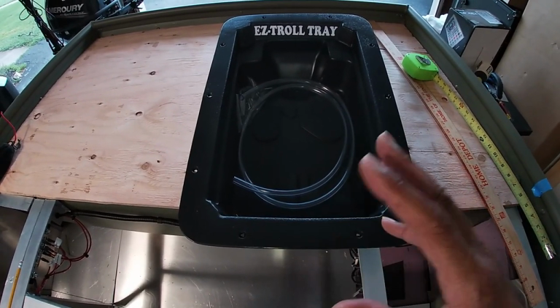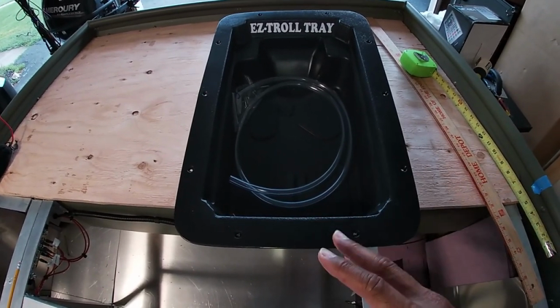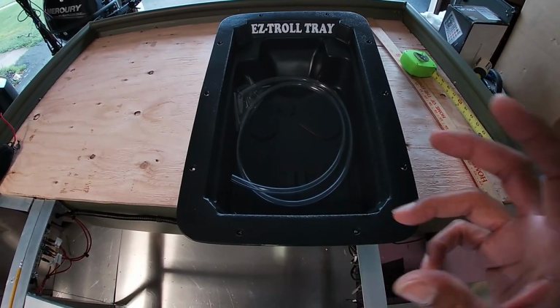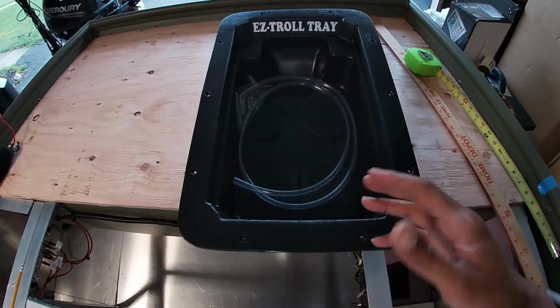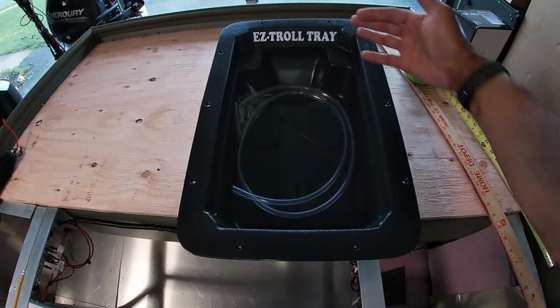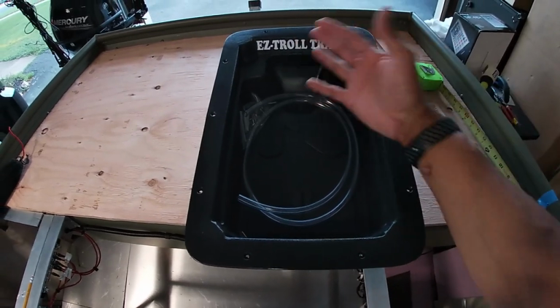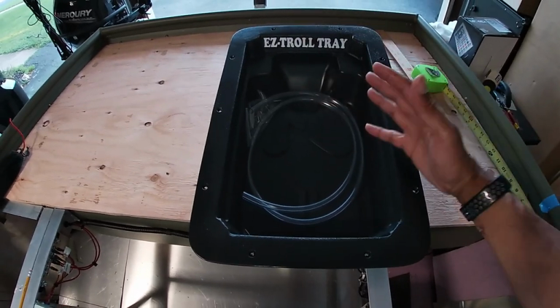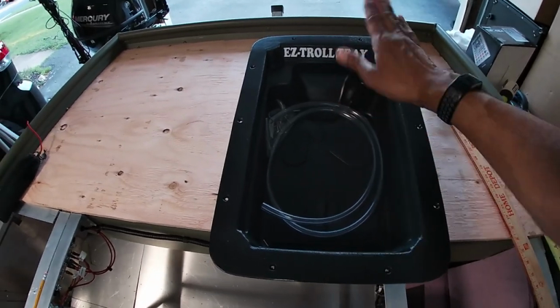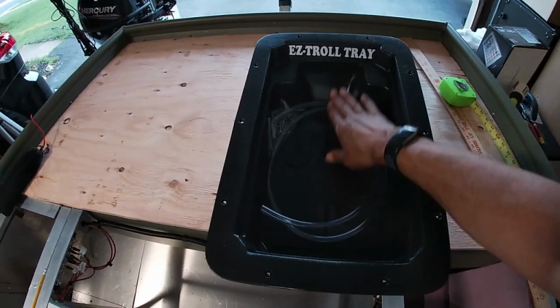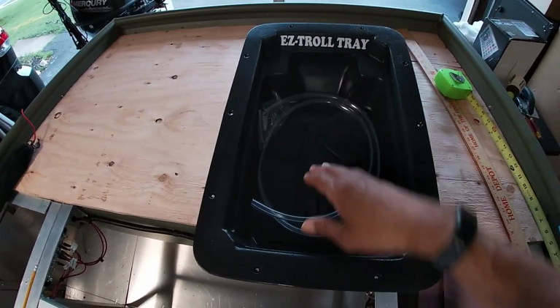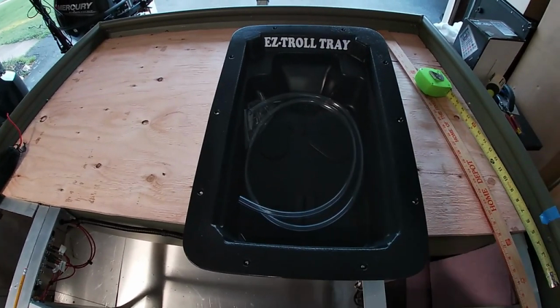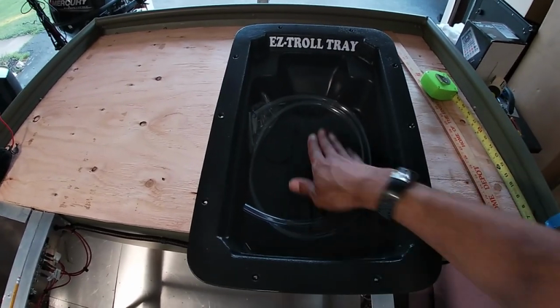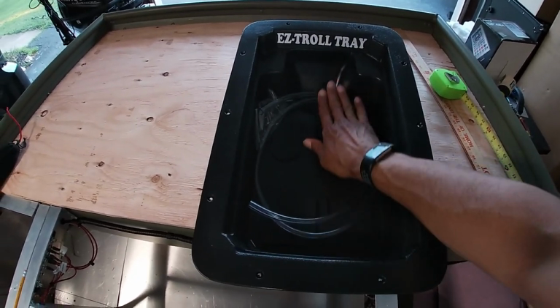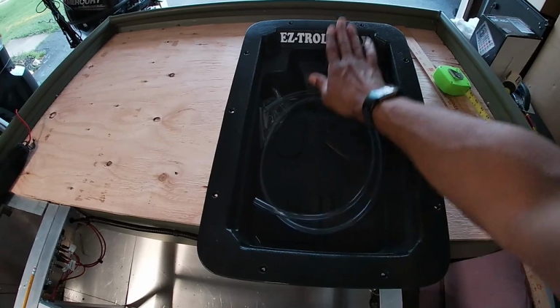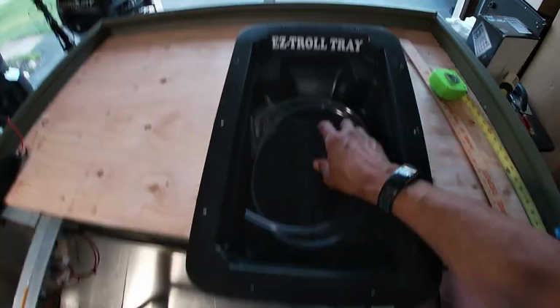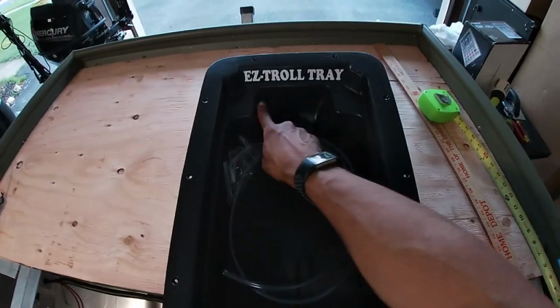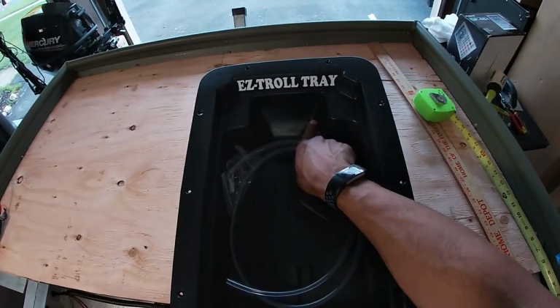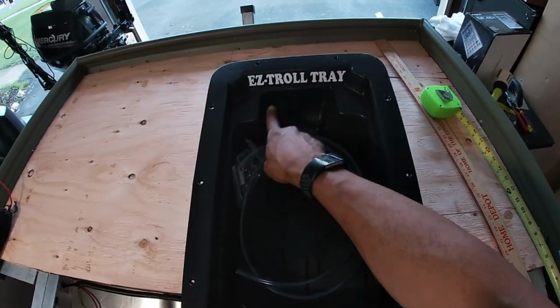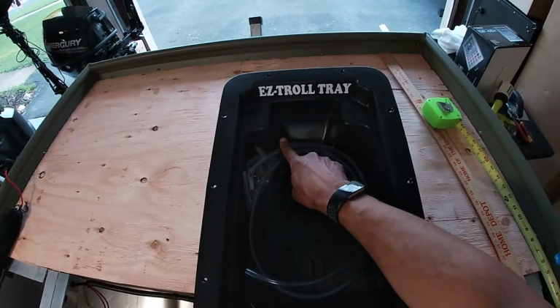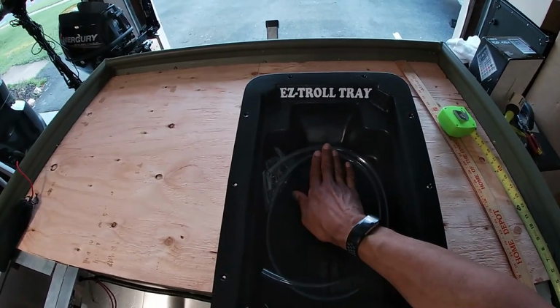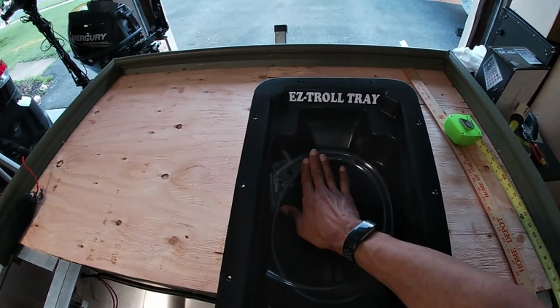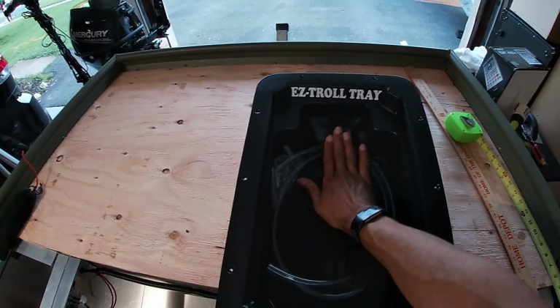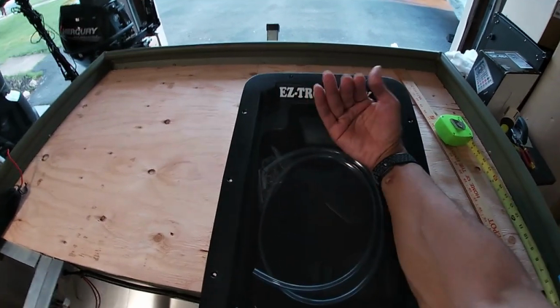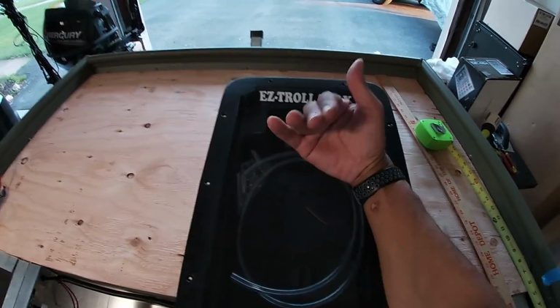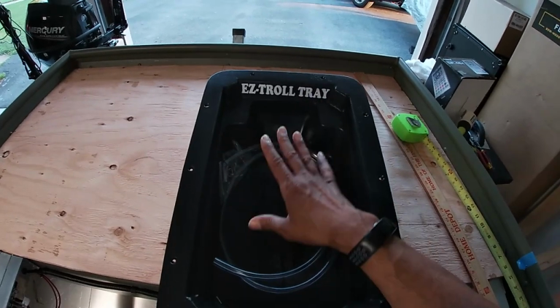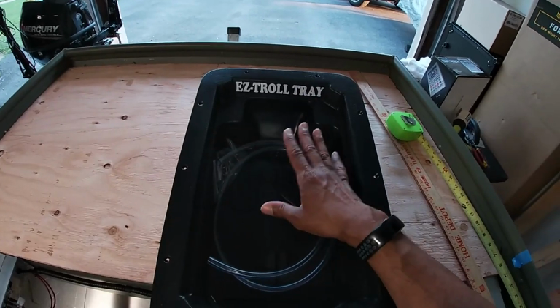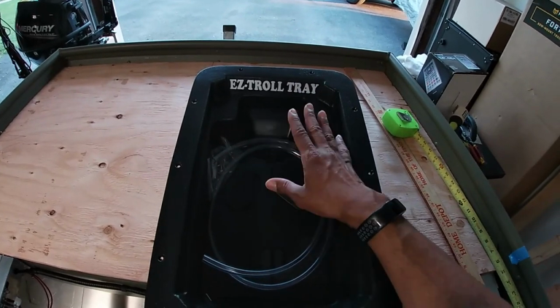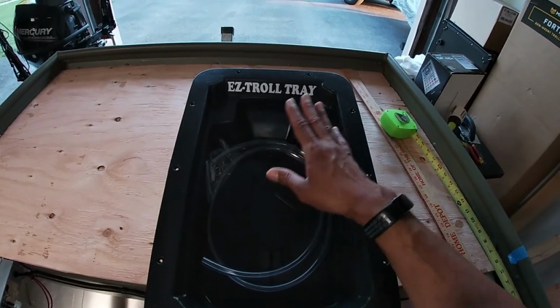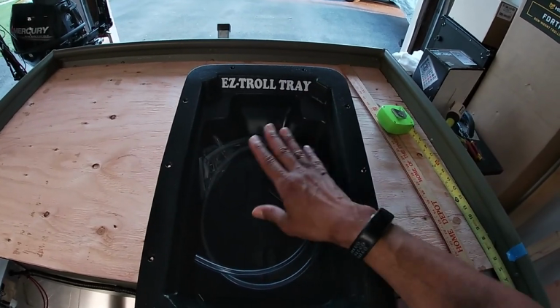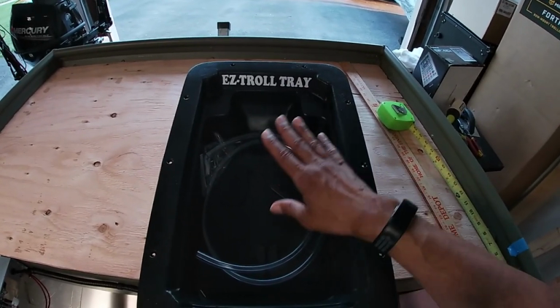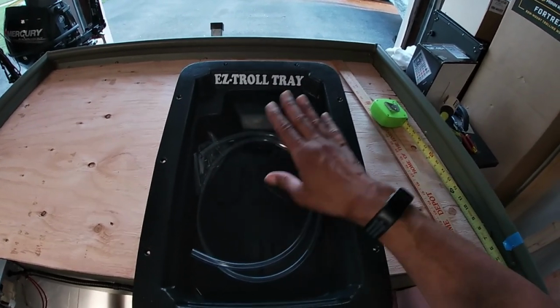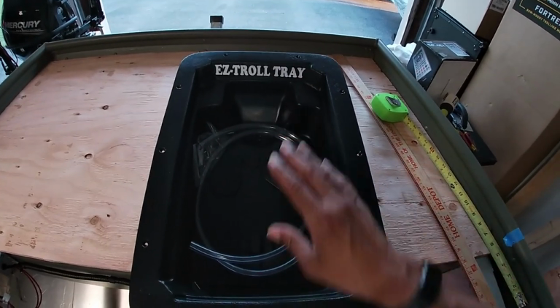Some of the other trays are either too shallow or too small and don't have space for the actual control cords. This tray actually has an indentation right here so that the cords aren't bent, which over time could wear and break your wiring and damage your wires.